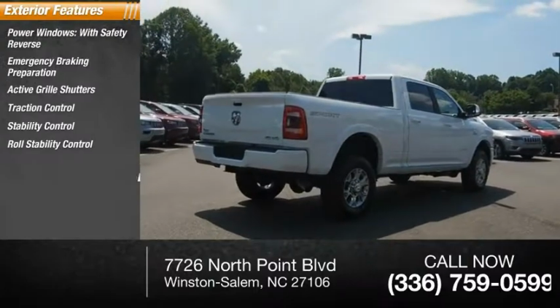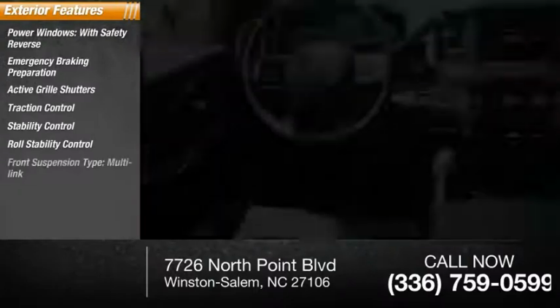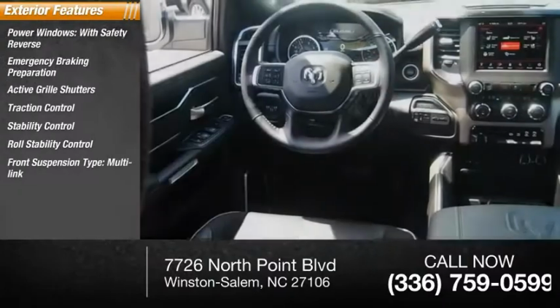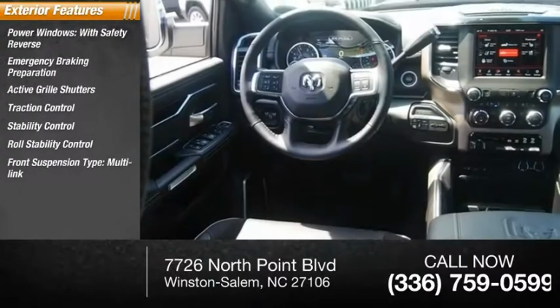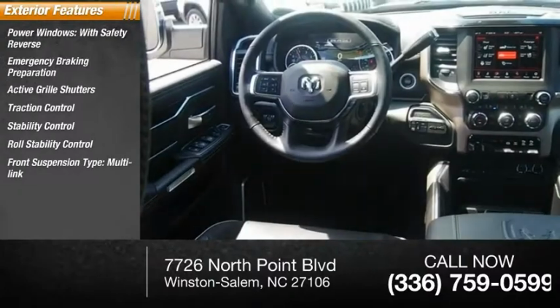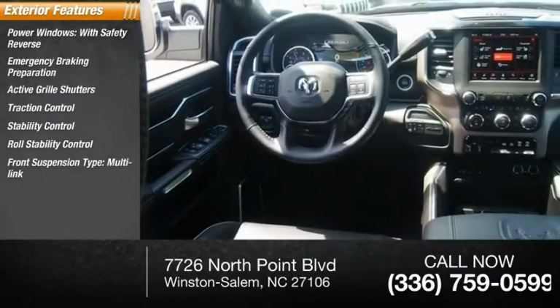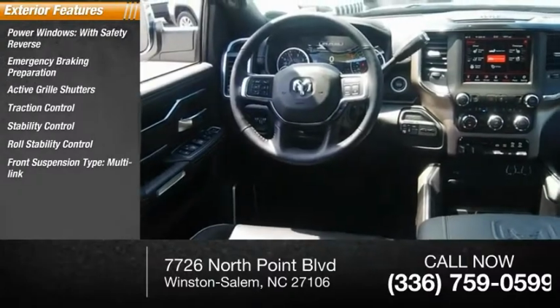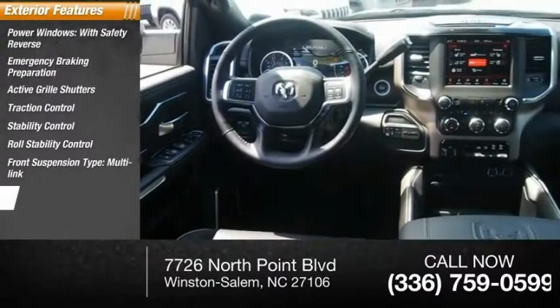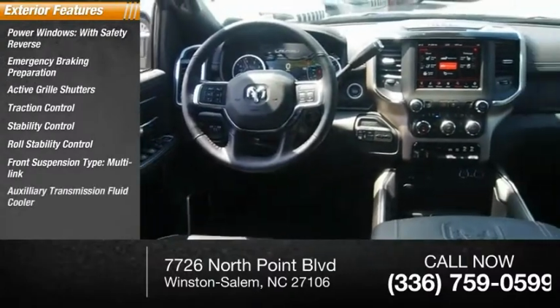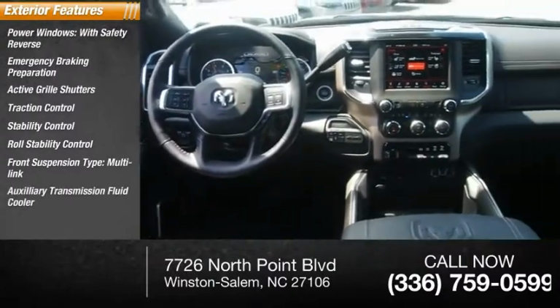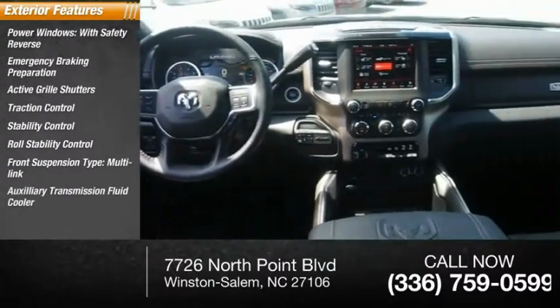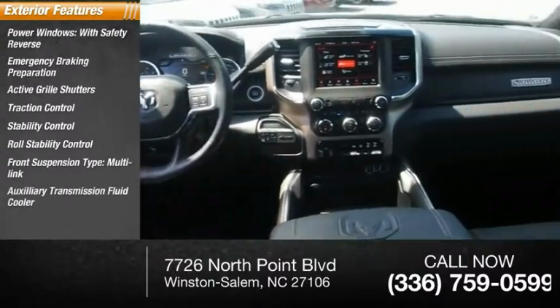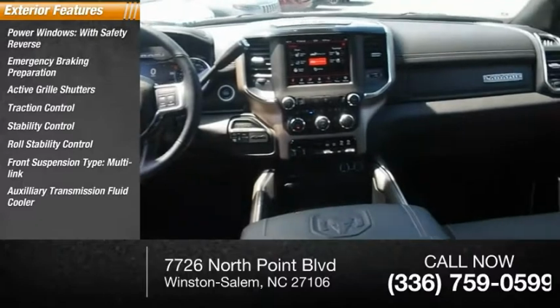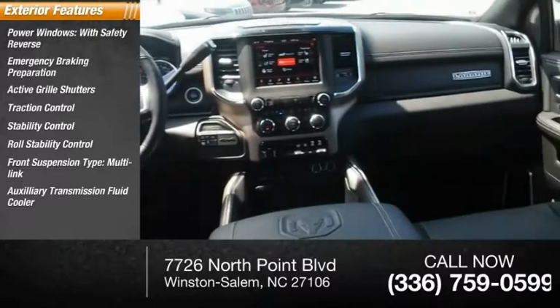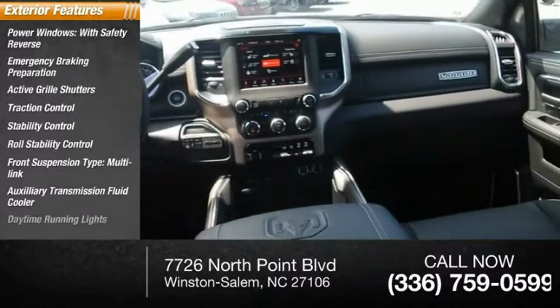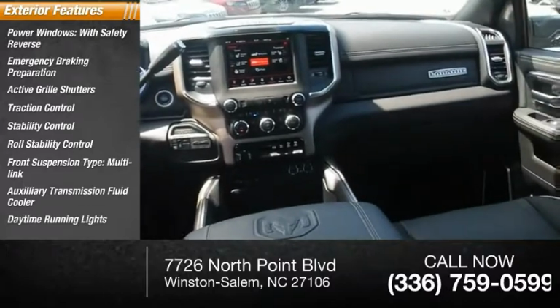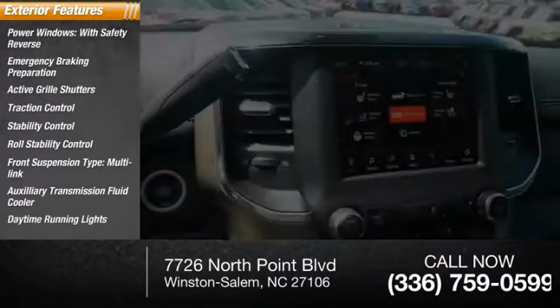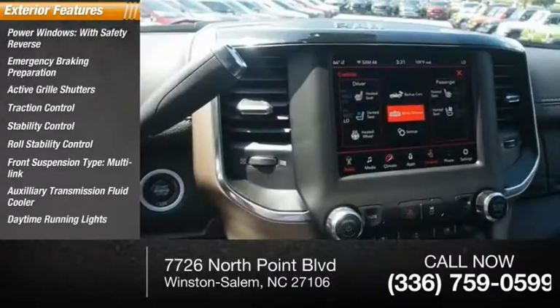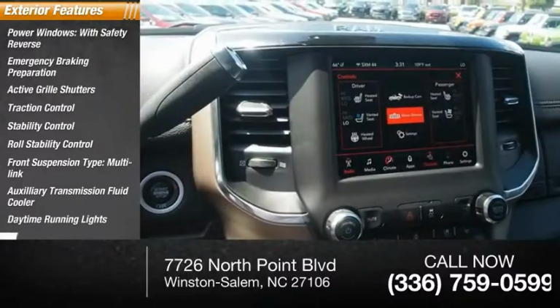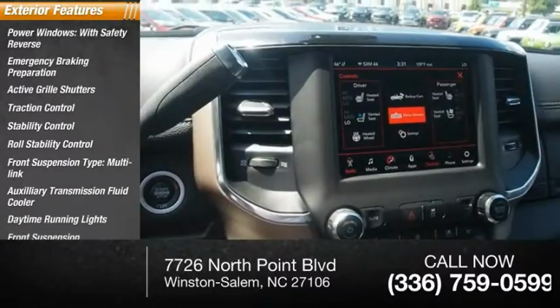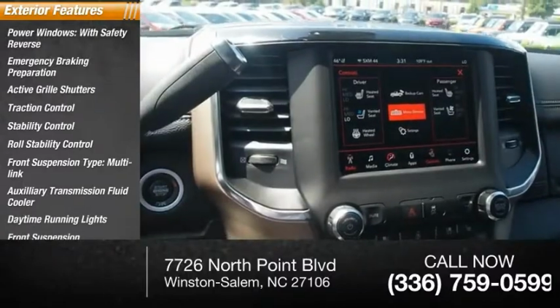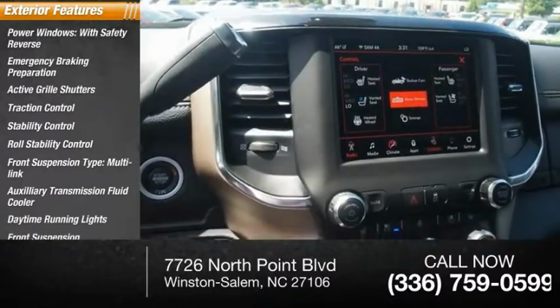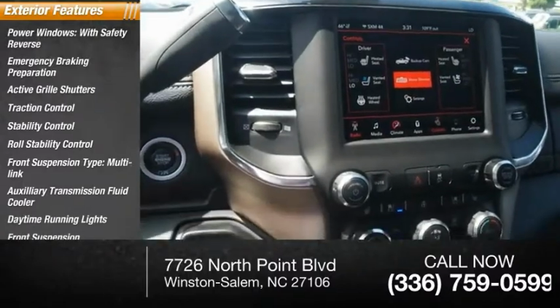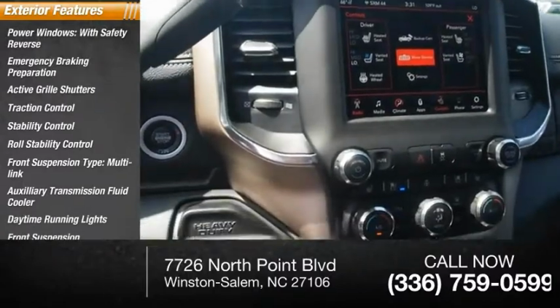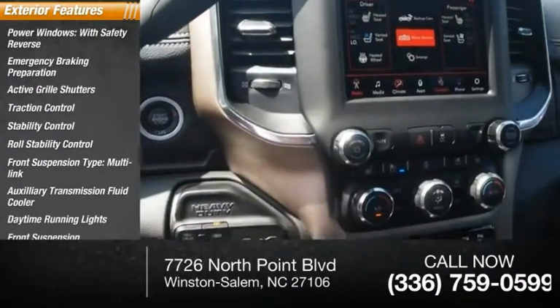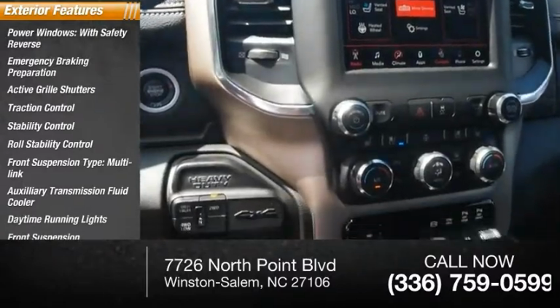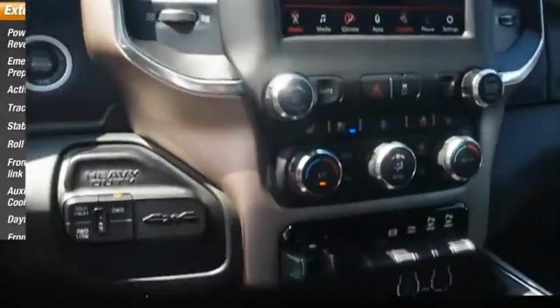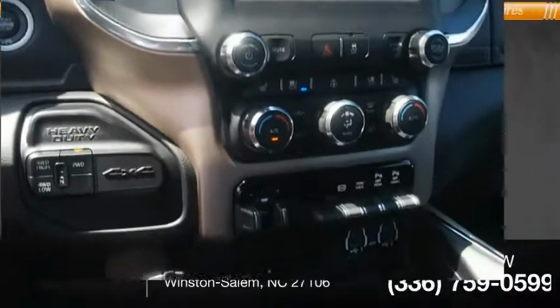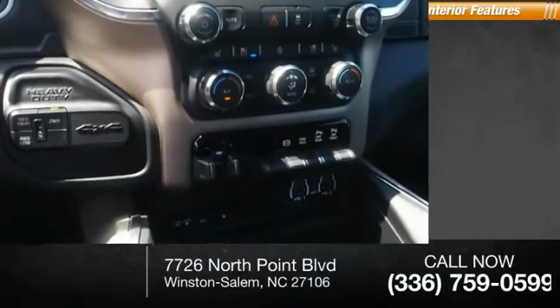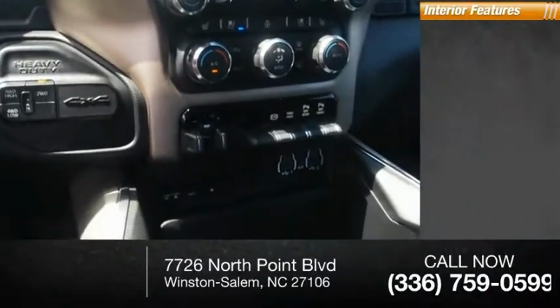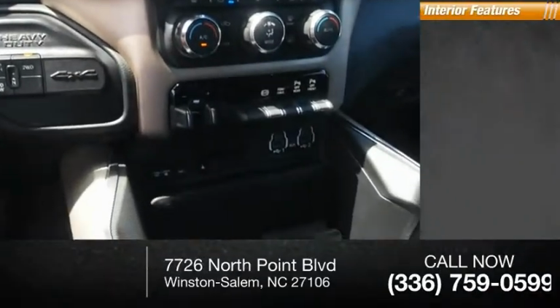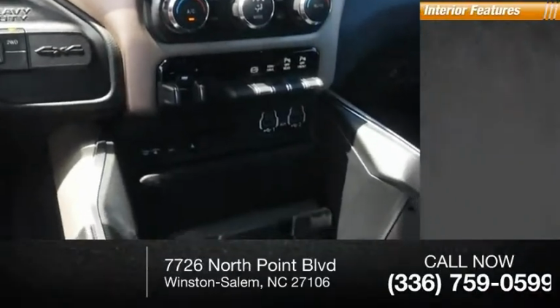Front suspension type: multi-link. Auxiliary transmission fluid cooler, daytime running lights, front suspension classification: solid live axle.